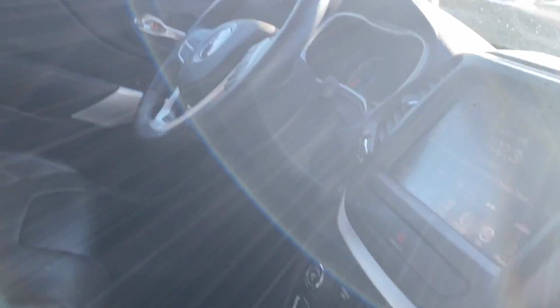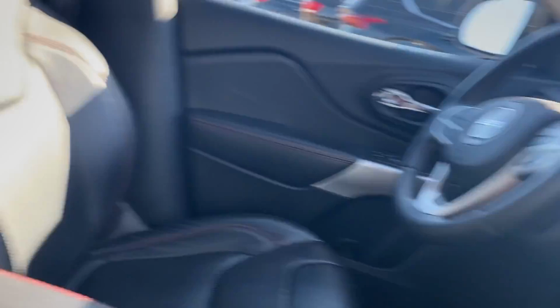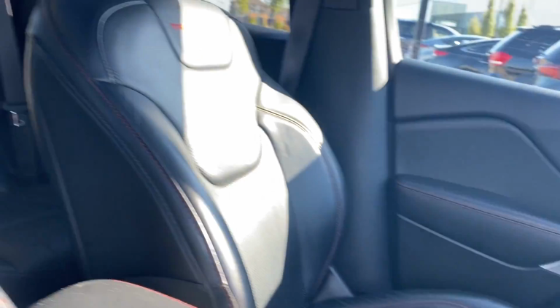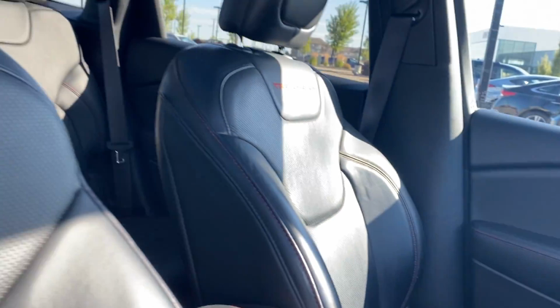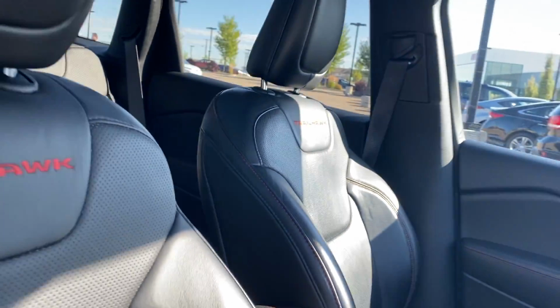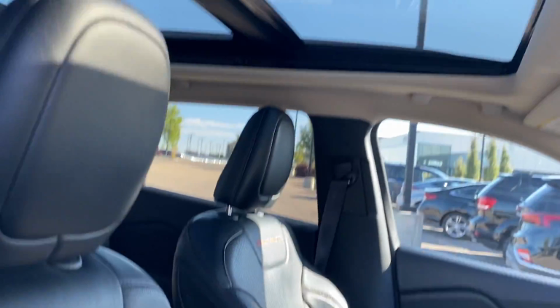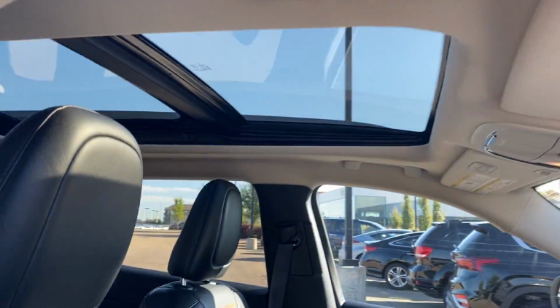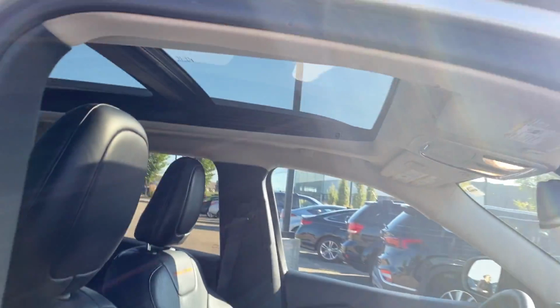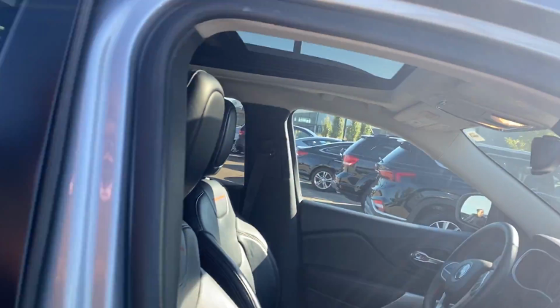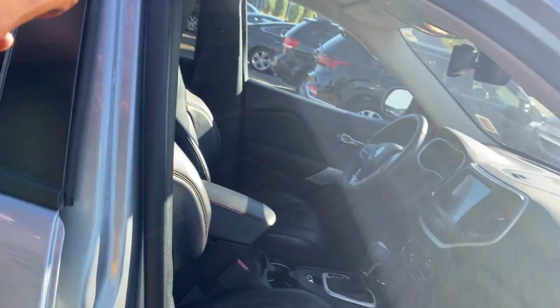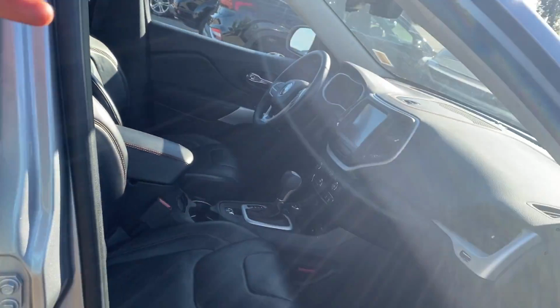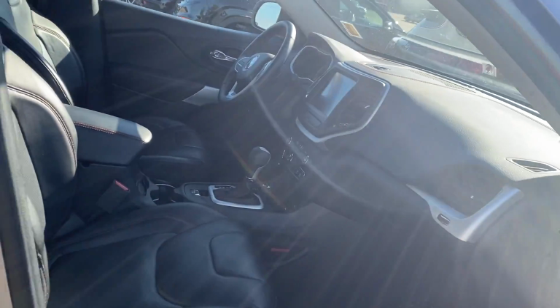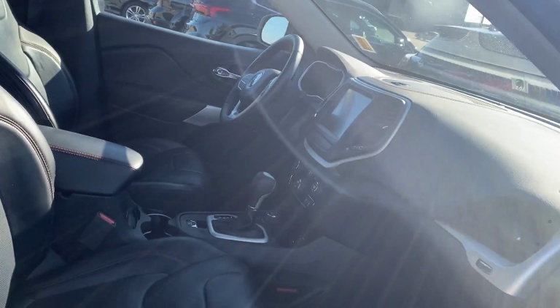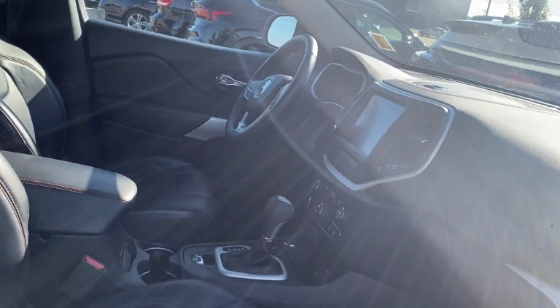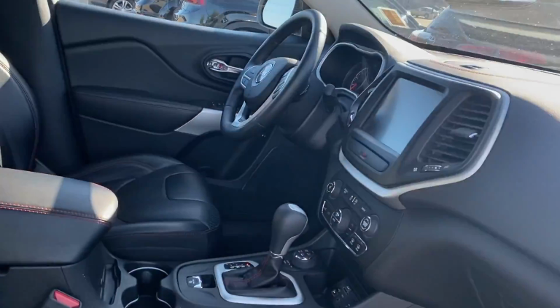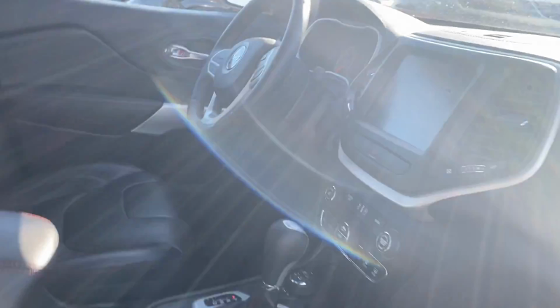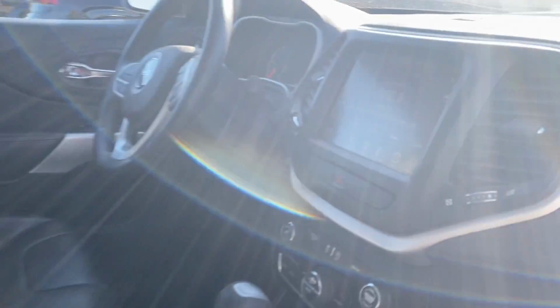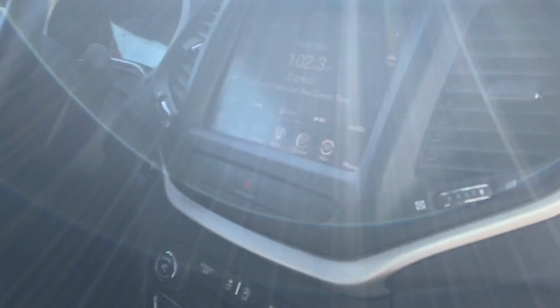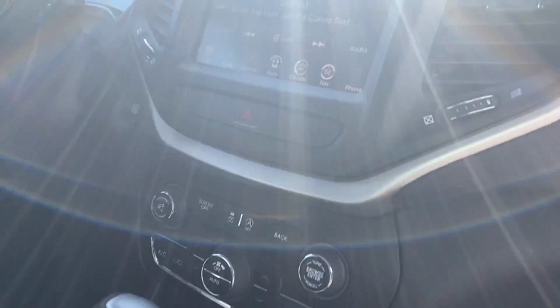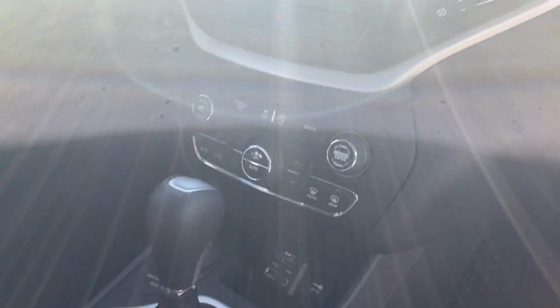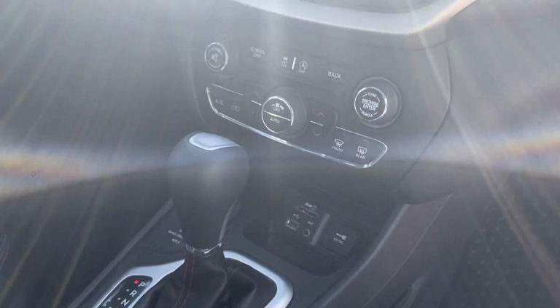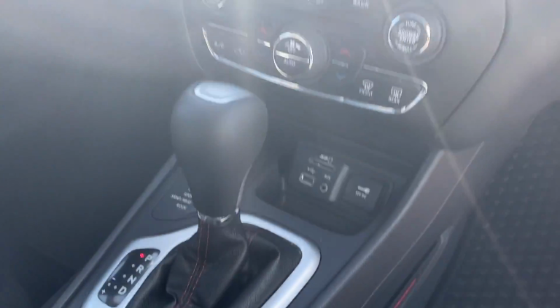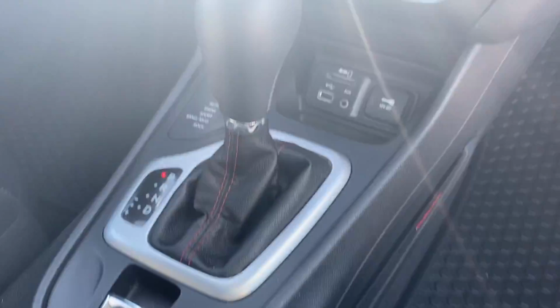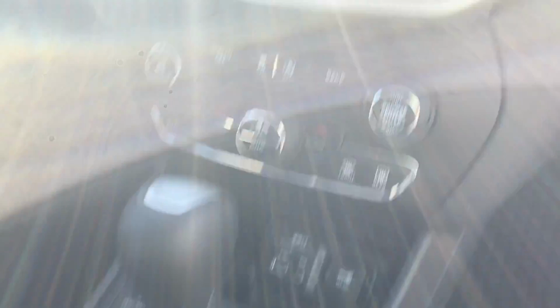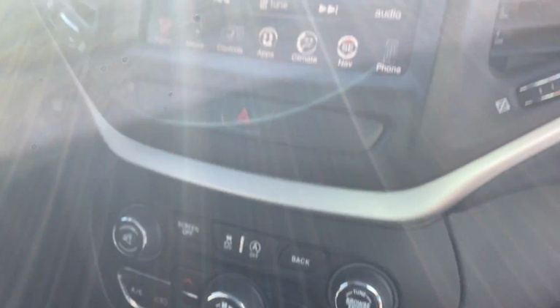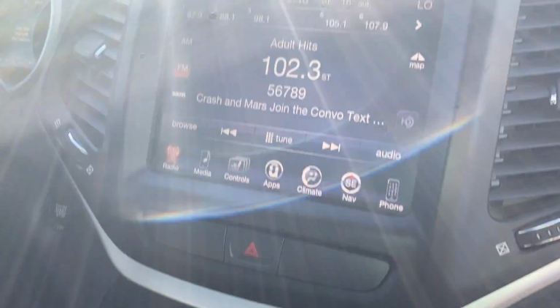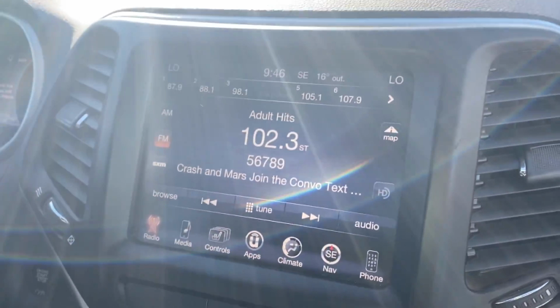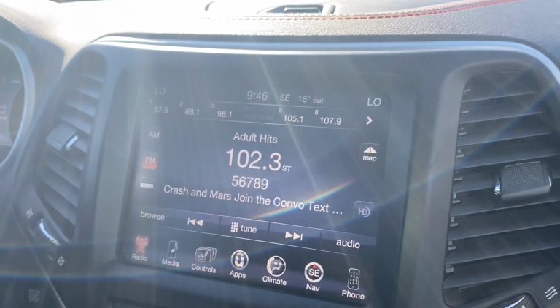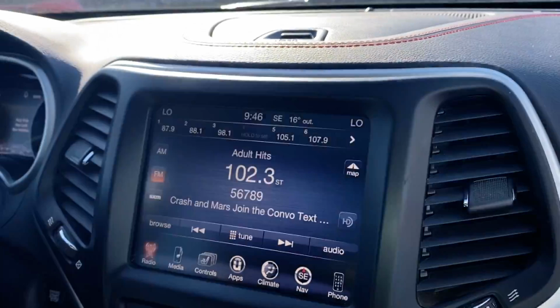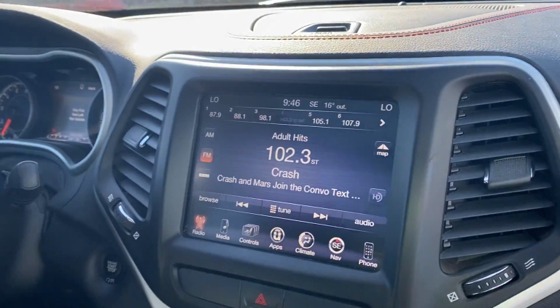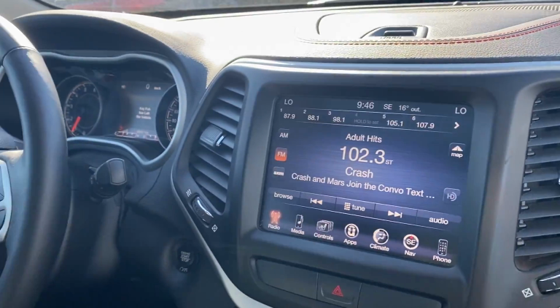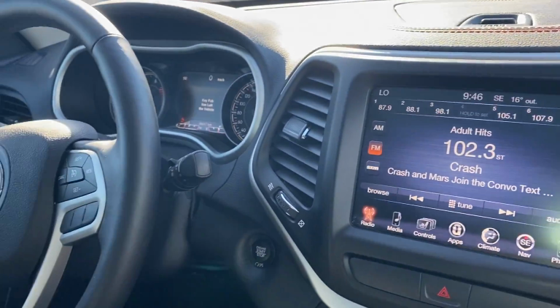Tons of features in this one. It's gonna have navigation, dual climate control setting, and a beautiful backup camera. Tons and tons of features in the vehicle.